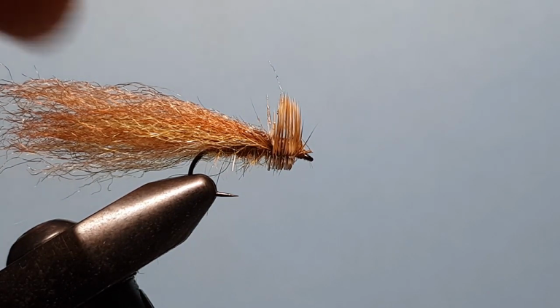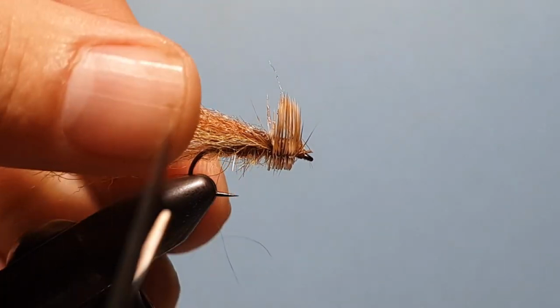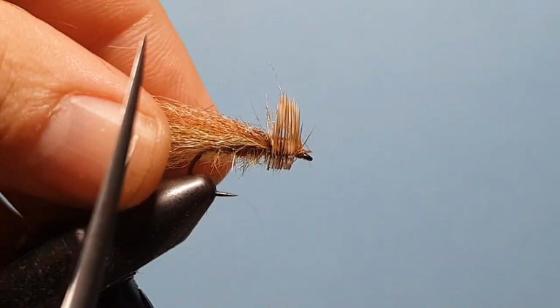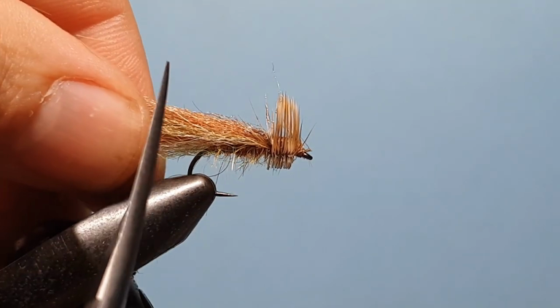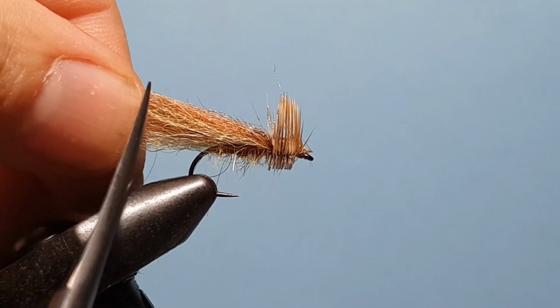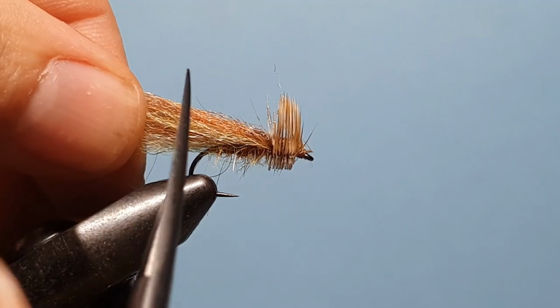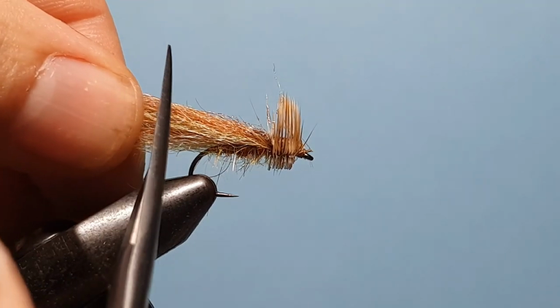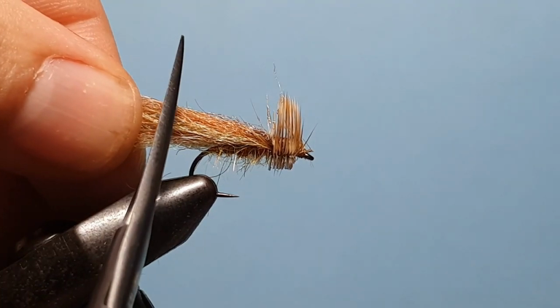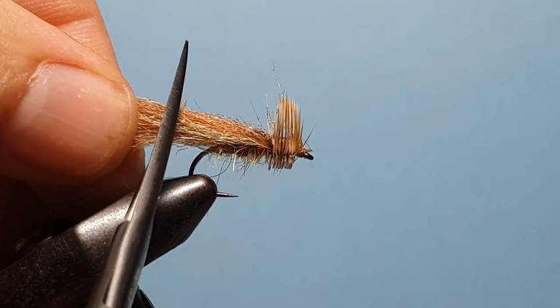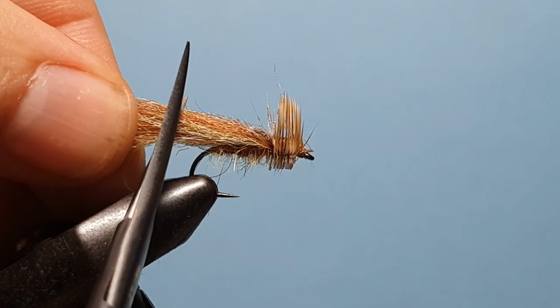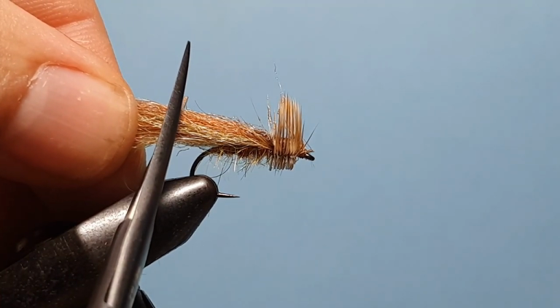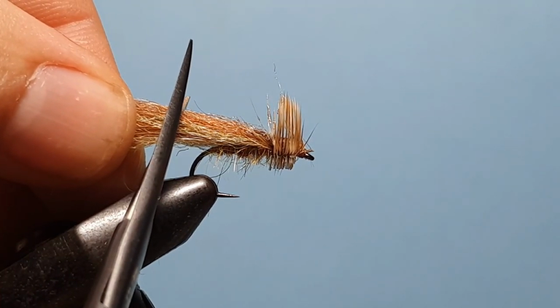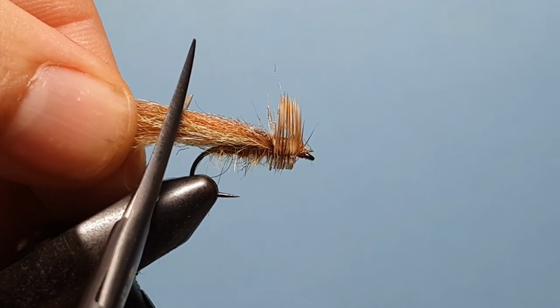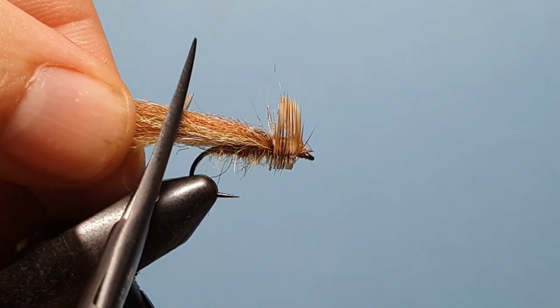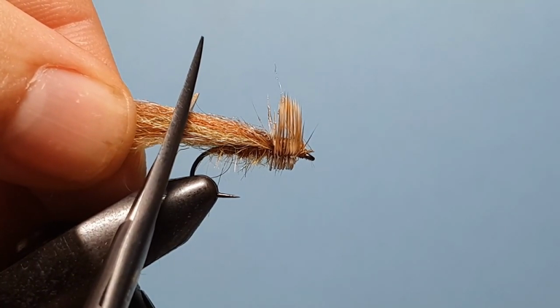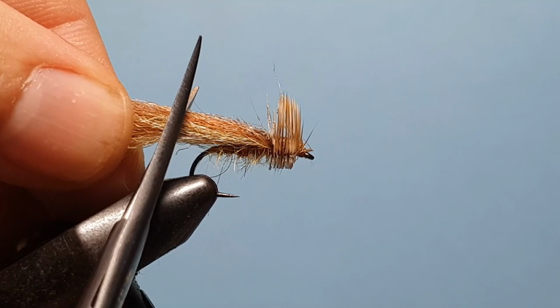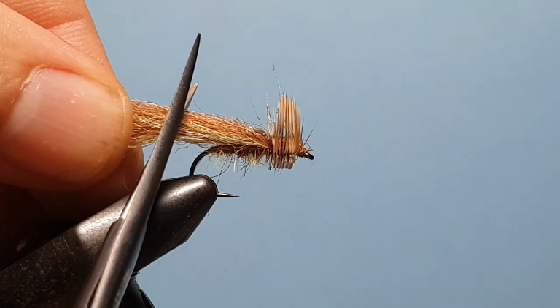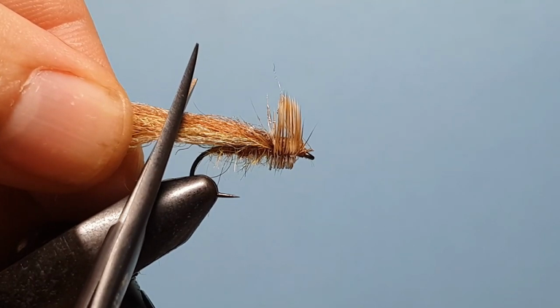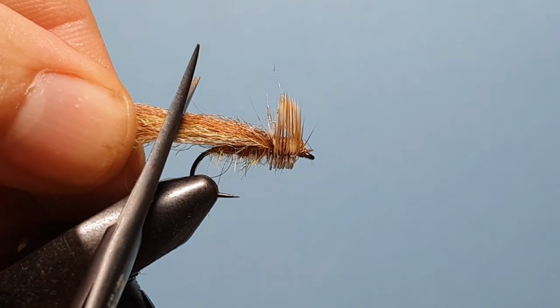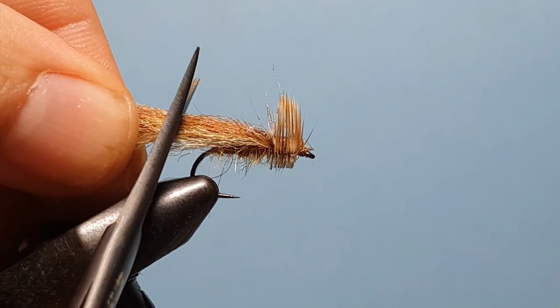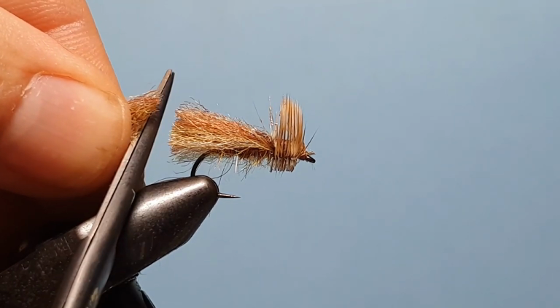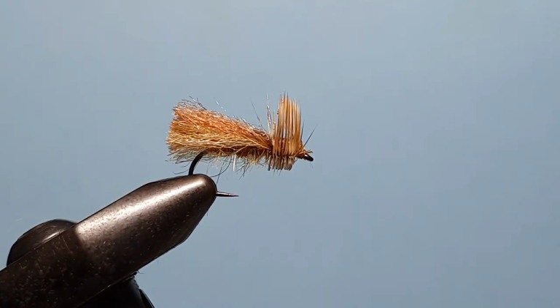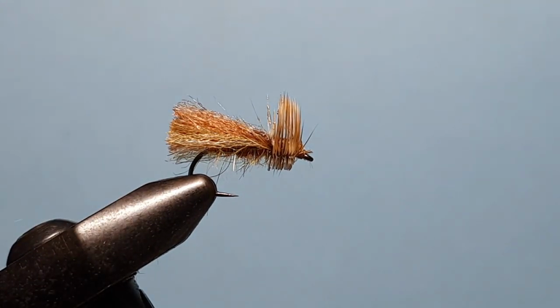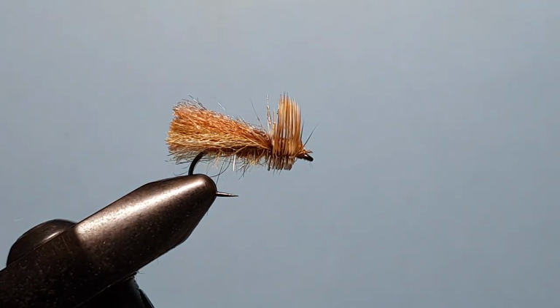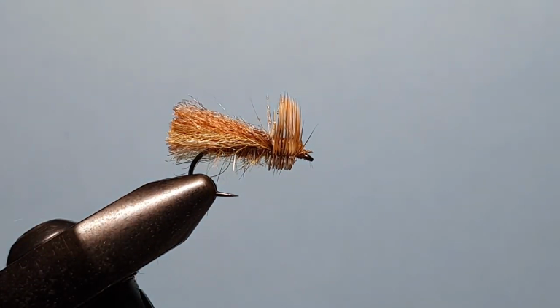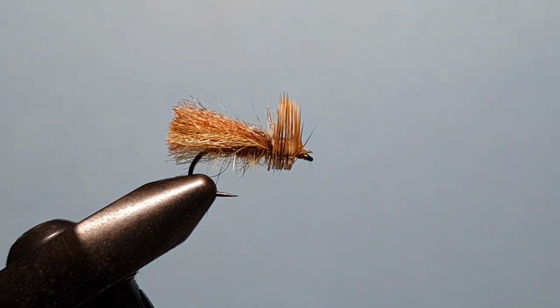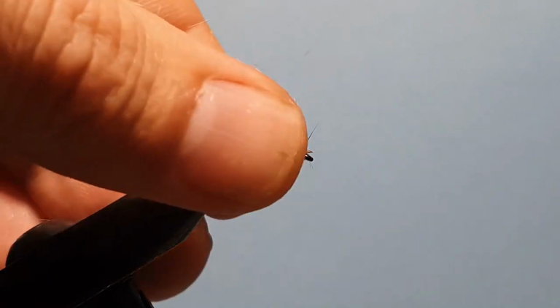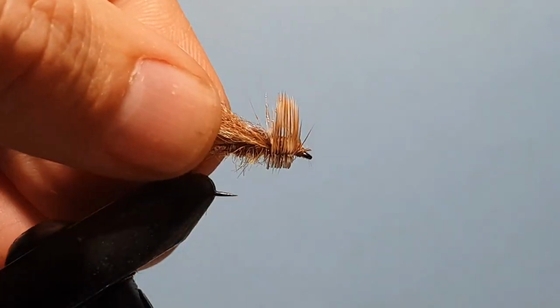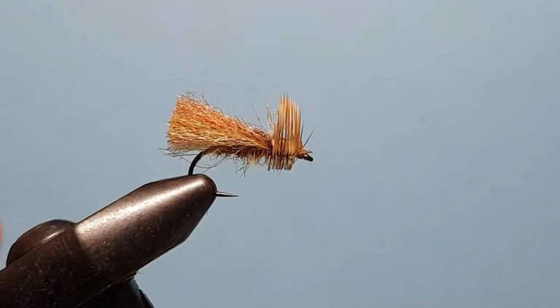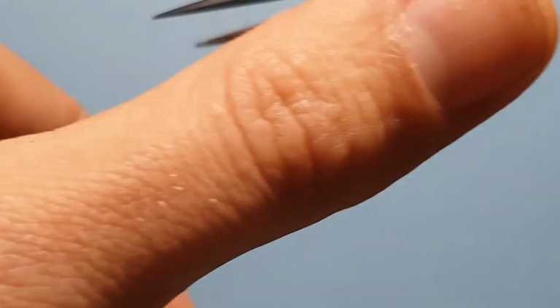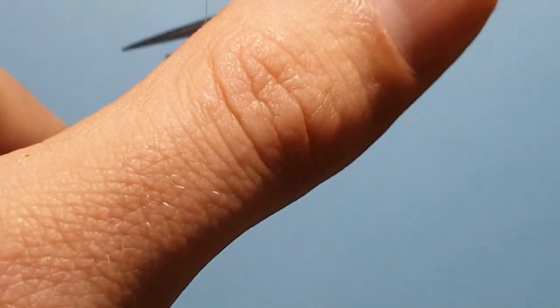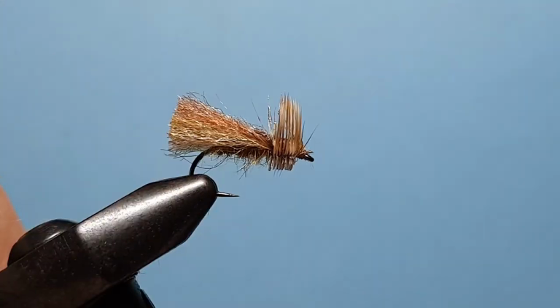We're just going to go a little bit behind the bend of the hook and on a slight angle, trim like so.